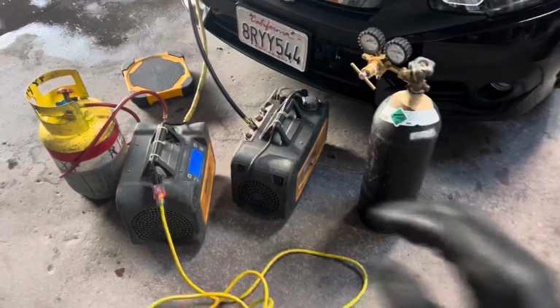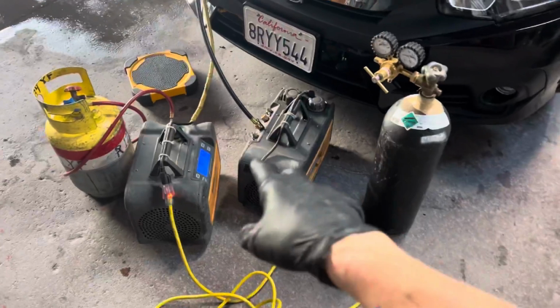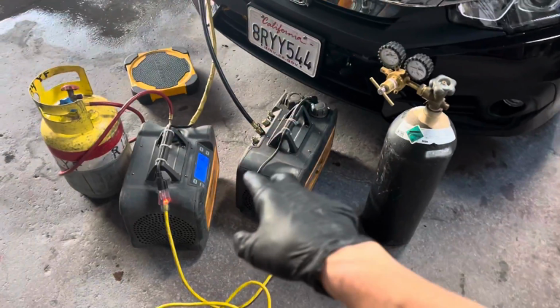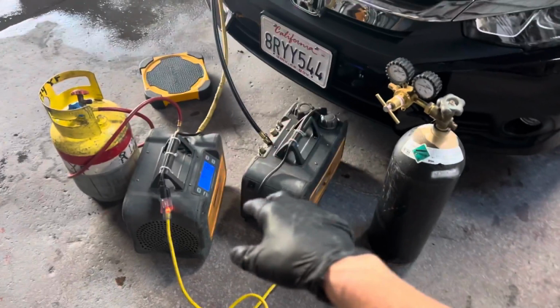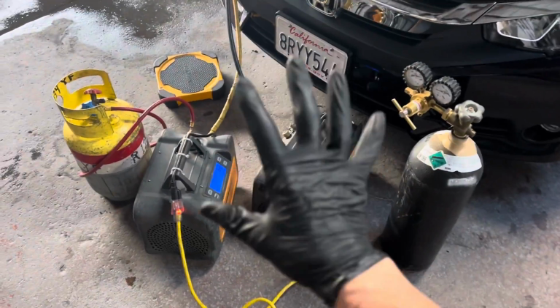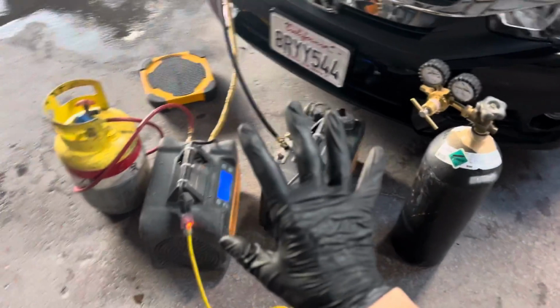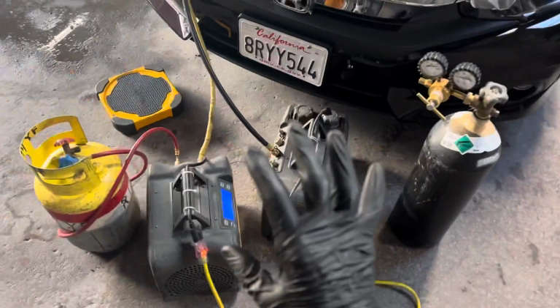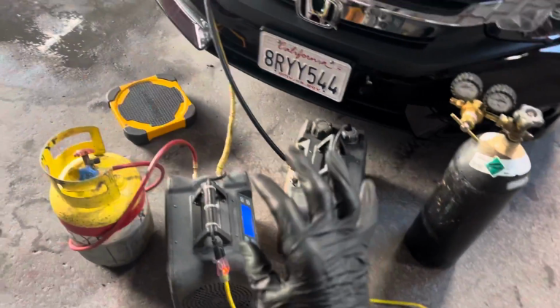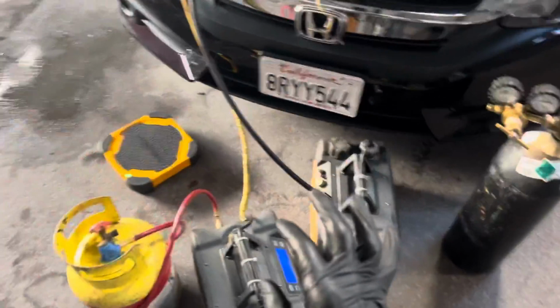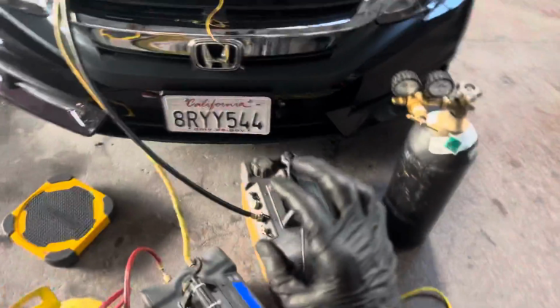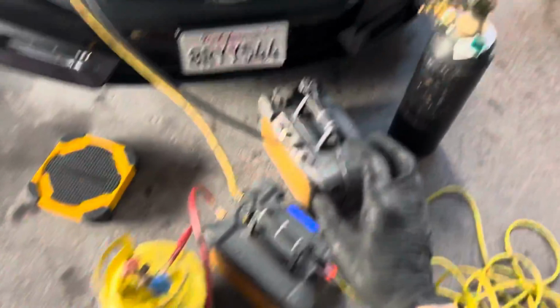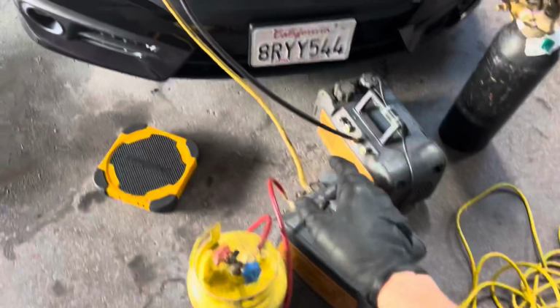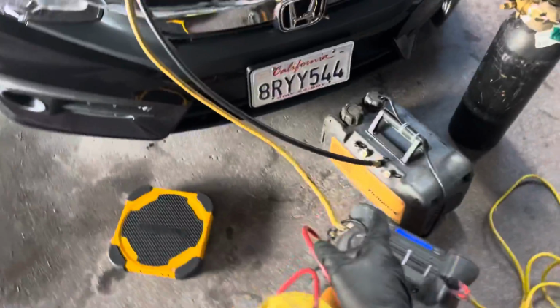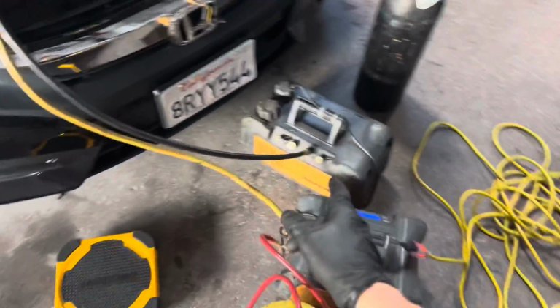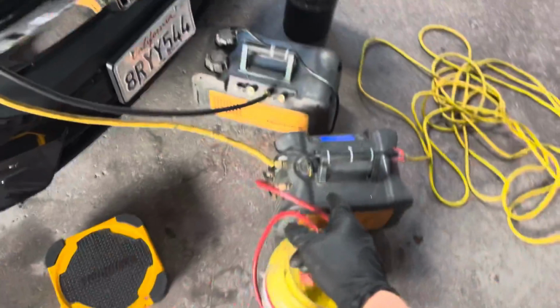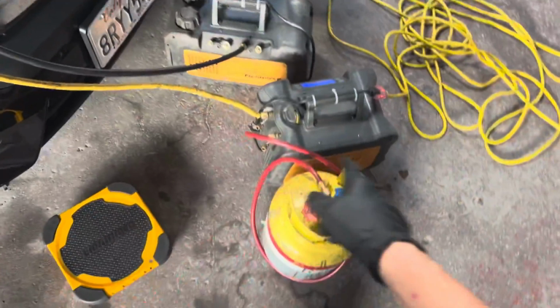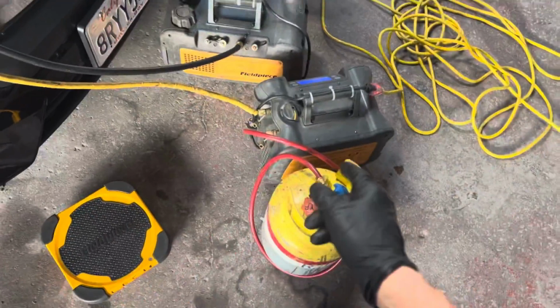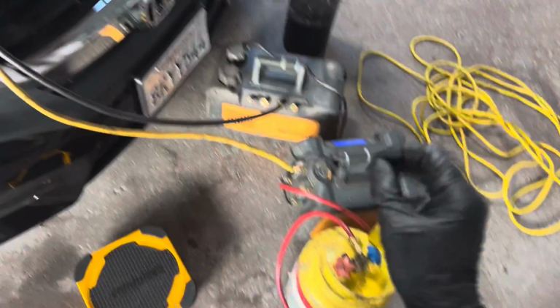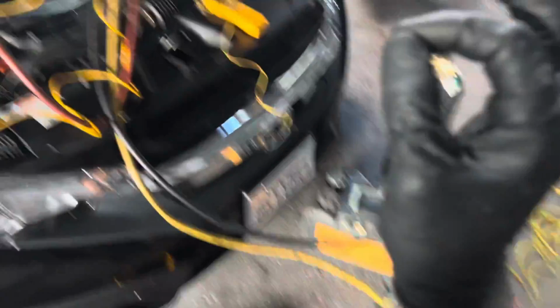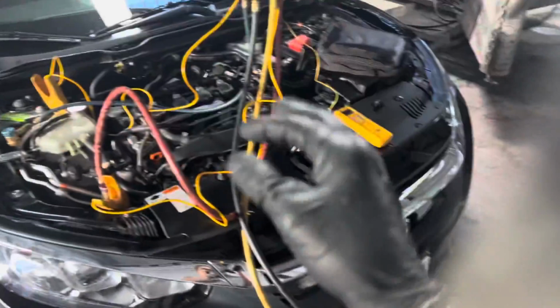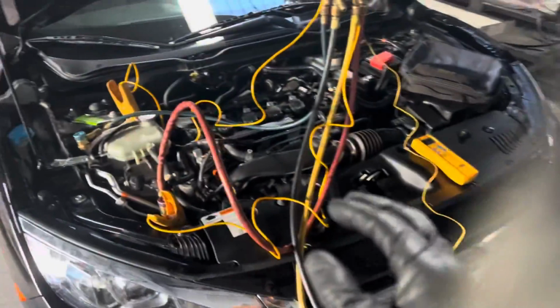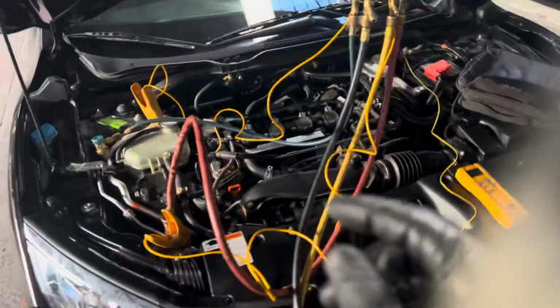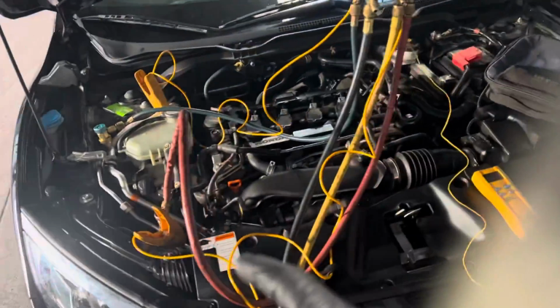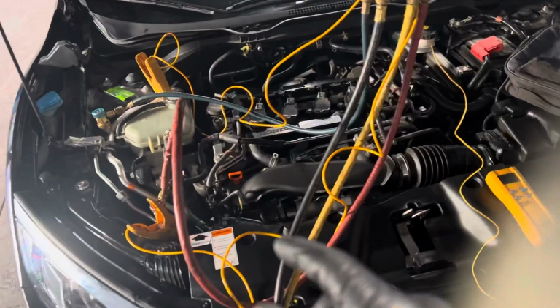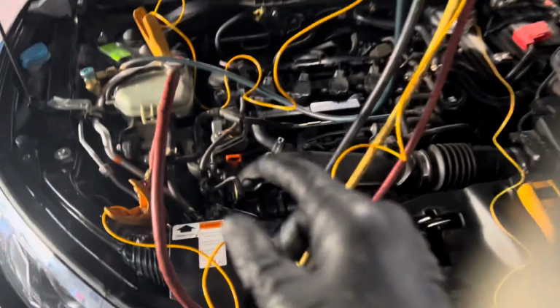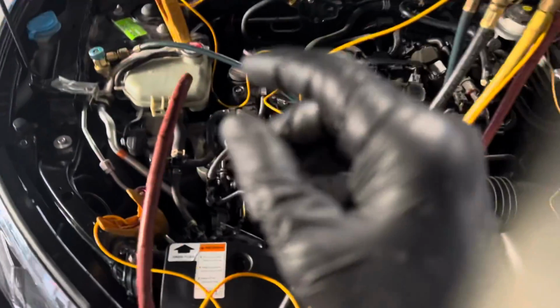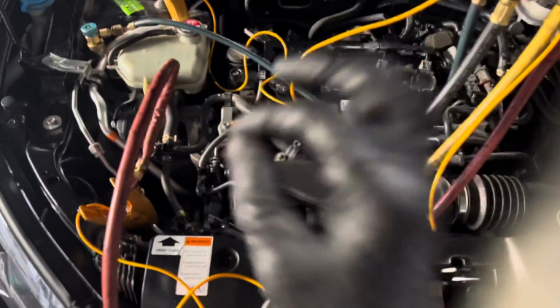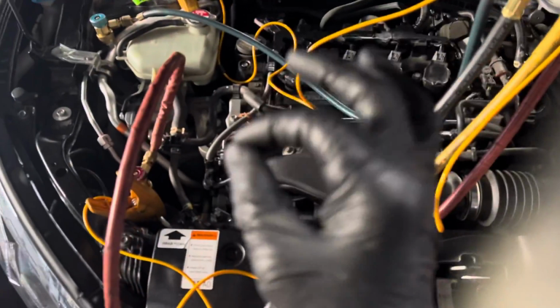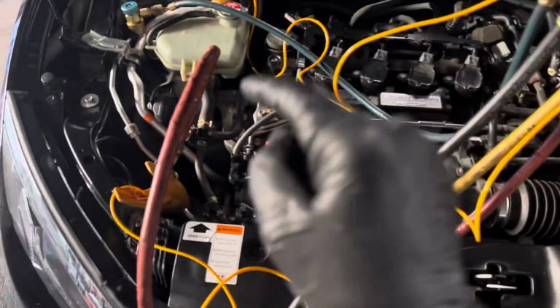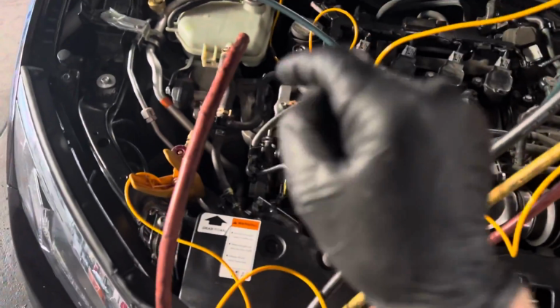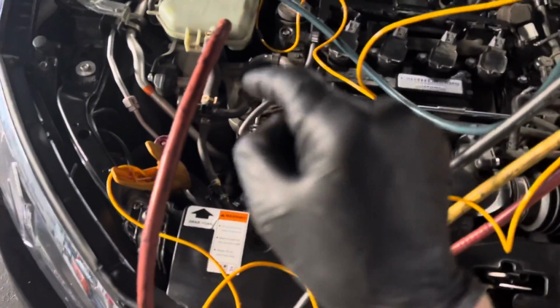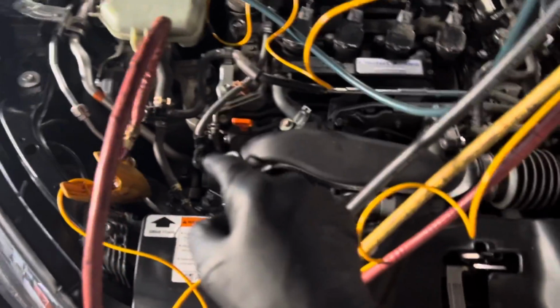We're back — this is video number seven. We're performing the refrigerant recovery after I put three ounces in there for the front shaft seal of the compressor.